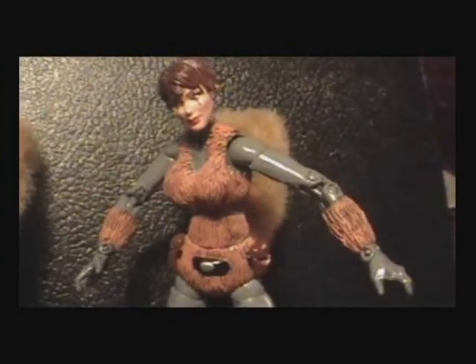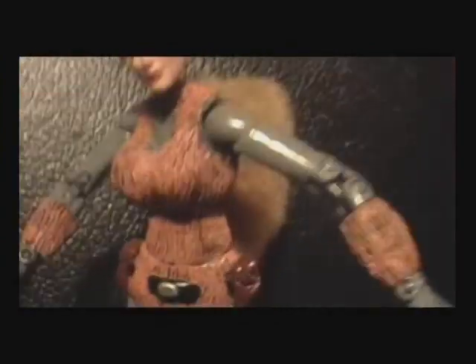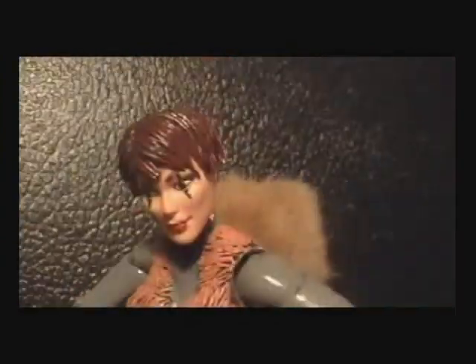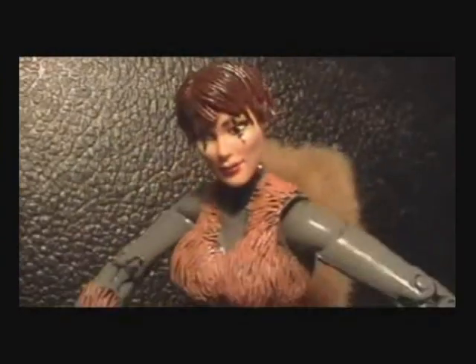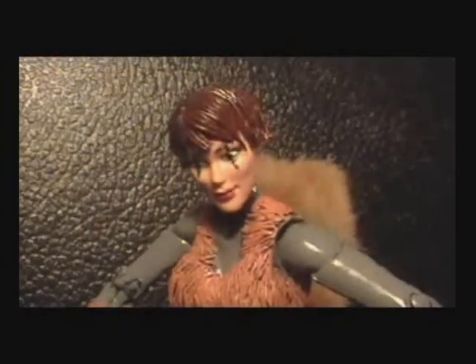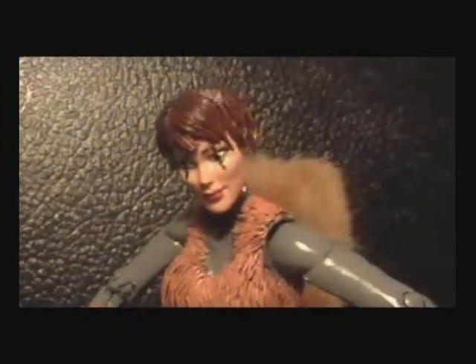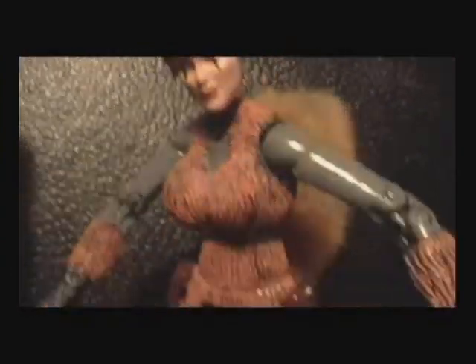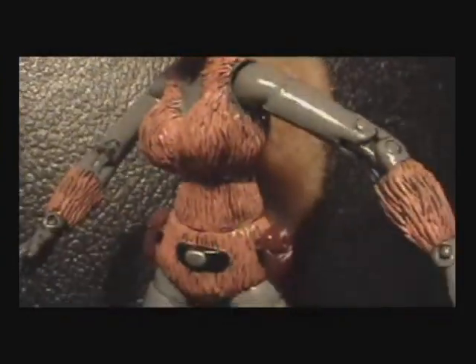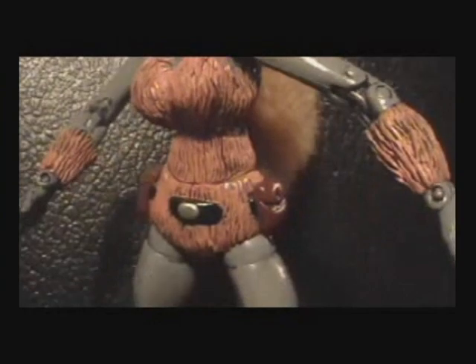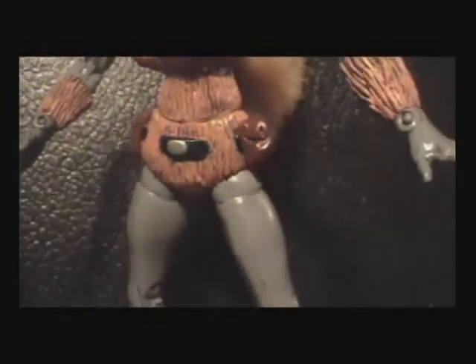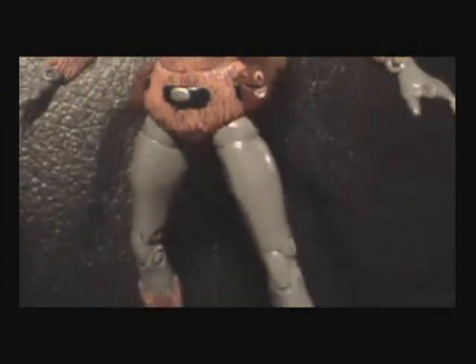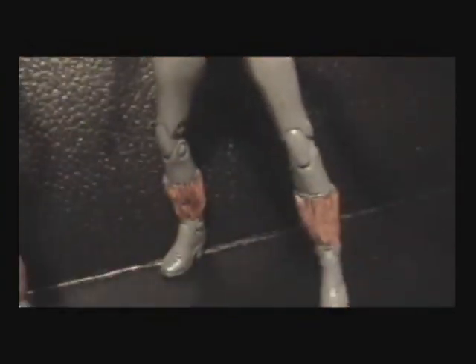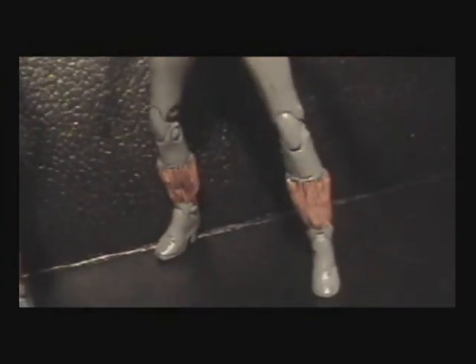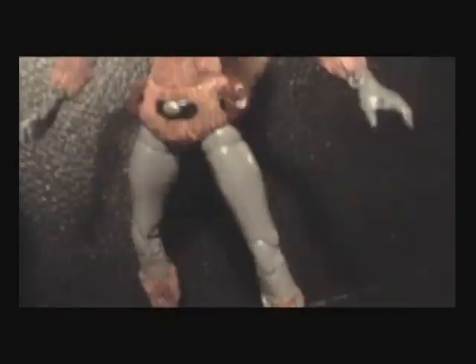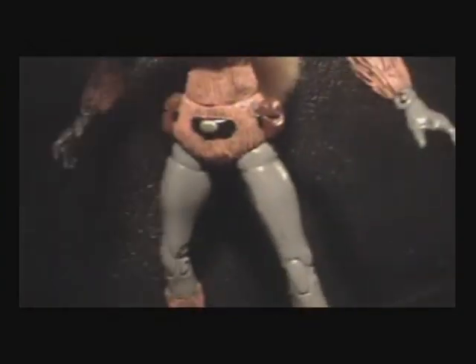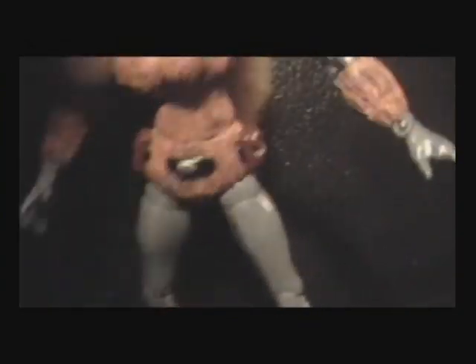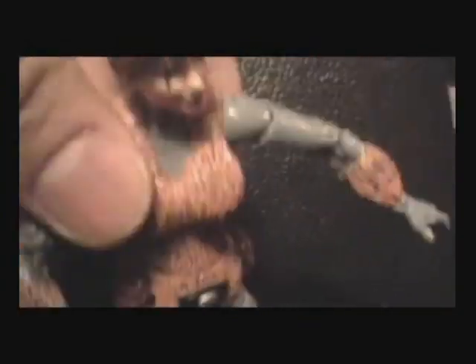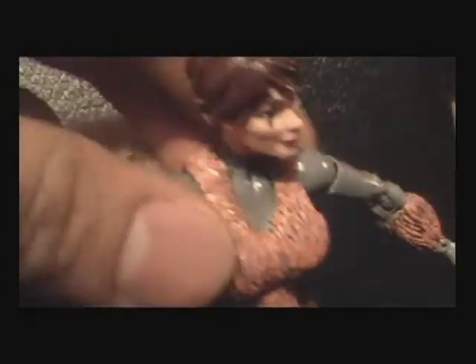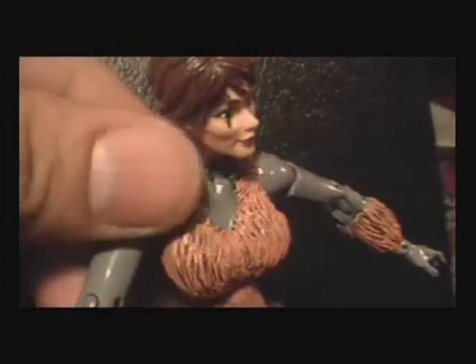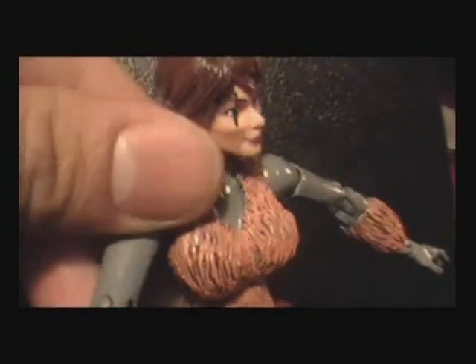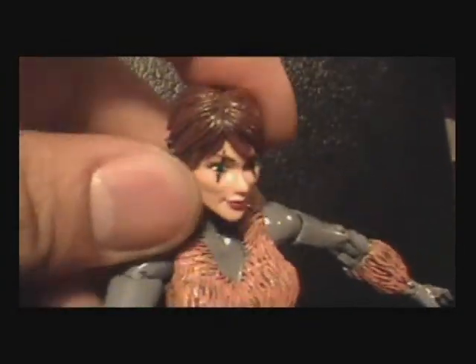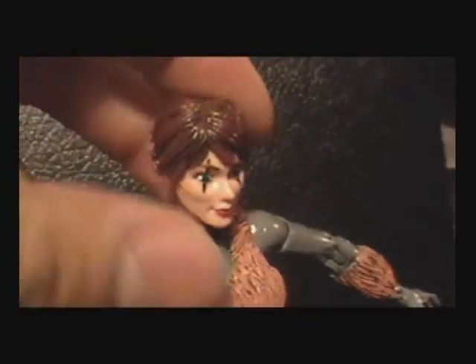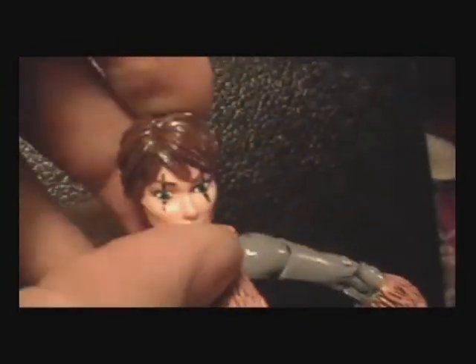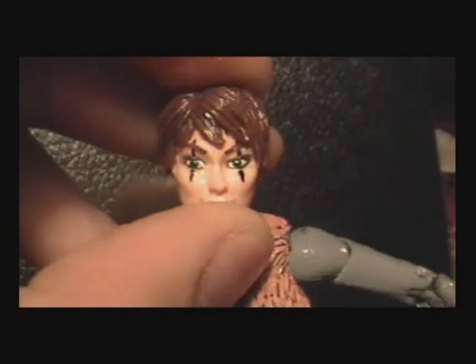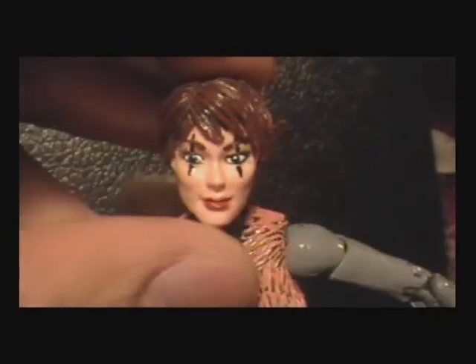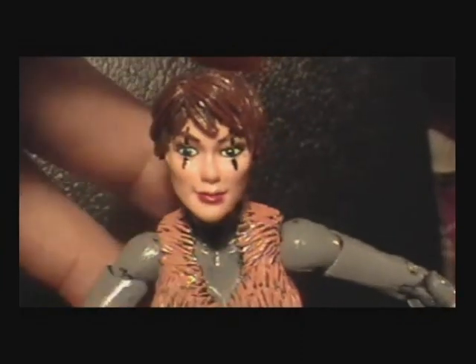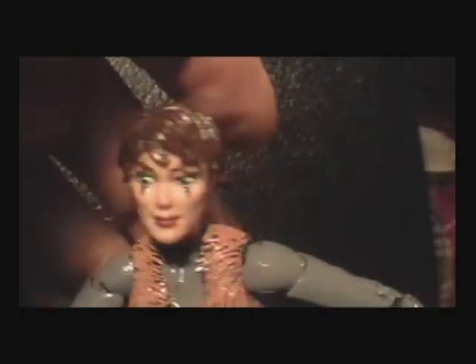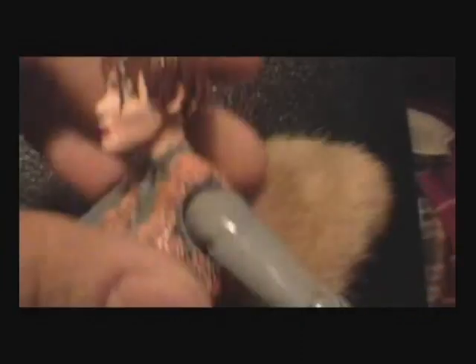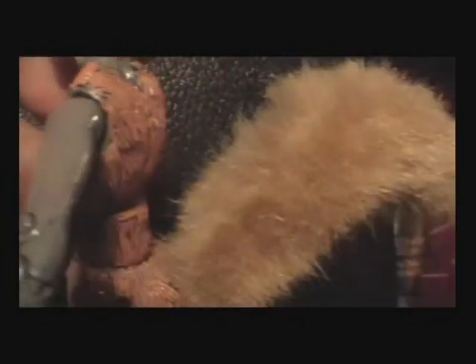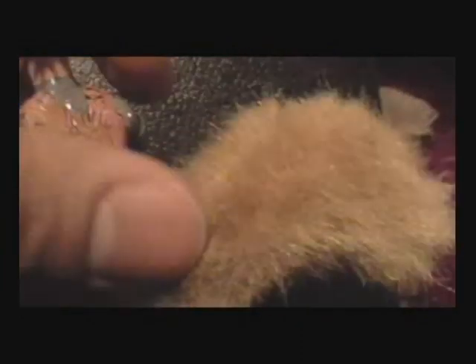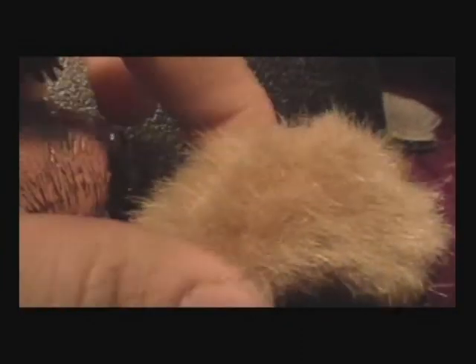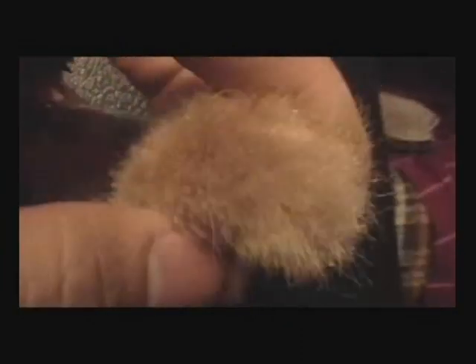So she's all complete, all painted up, and ready to go. It's her furry tail.